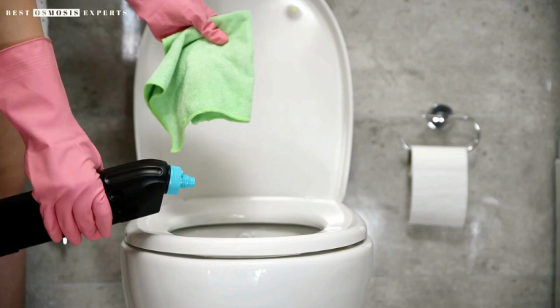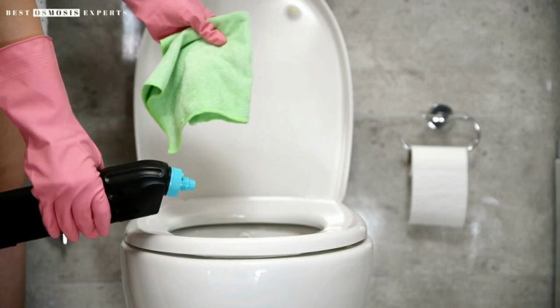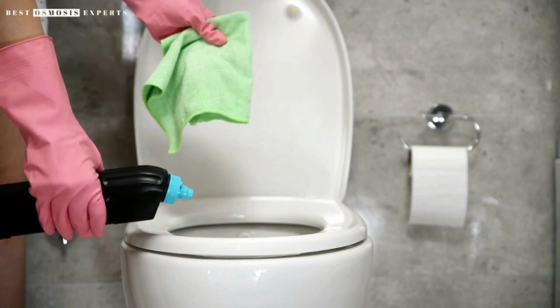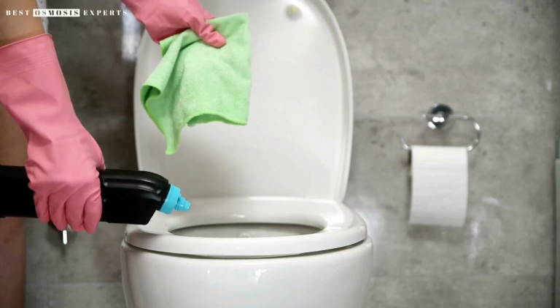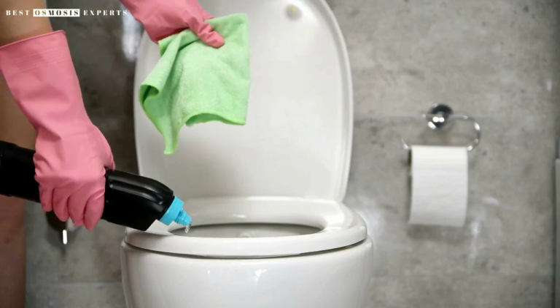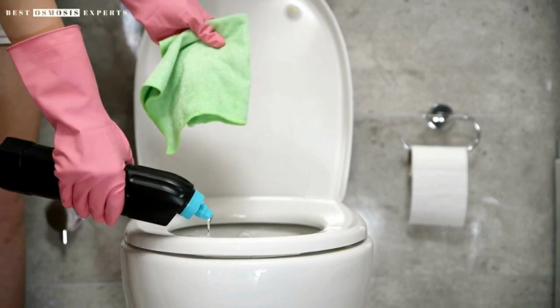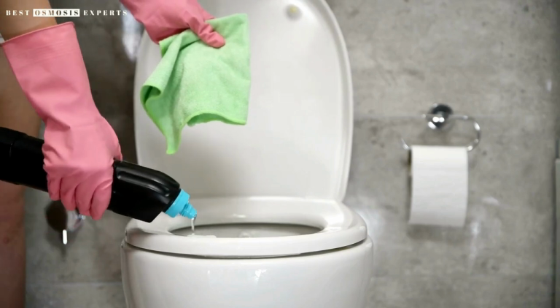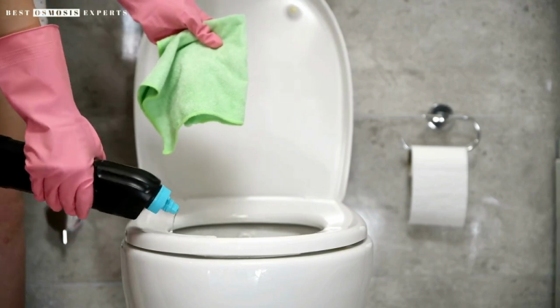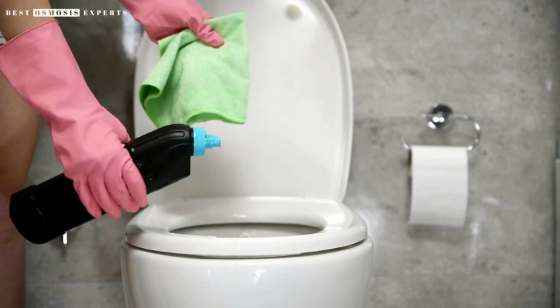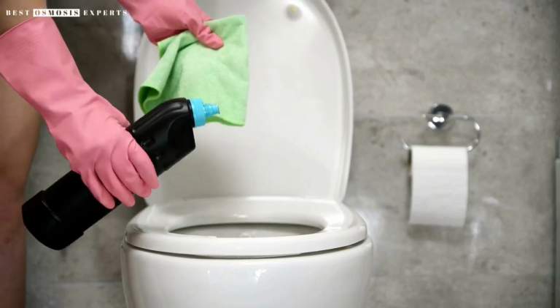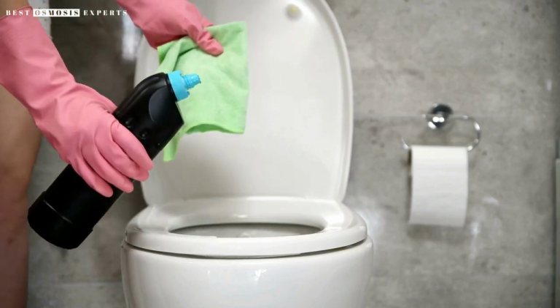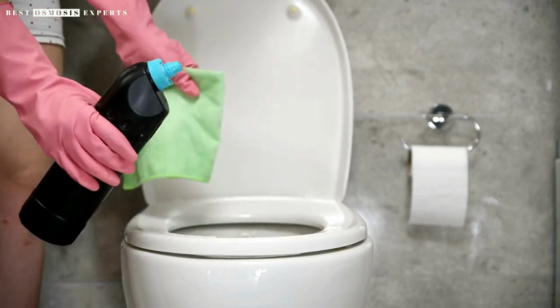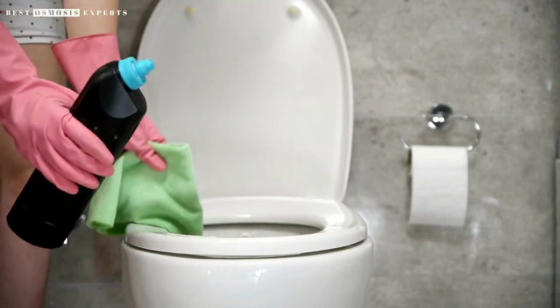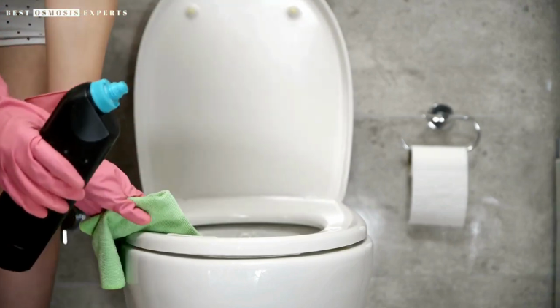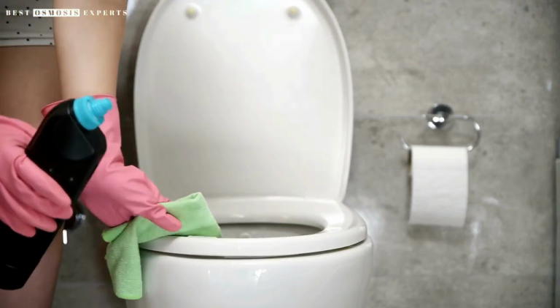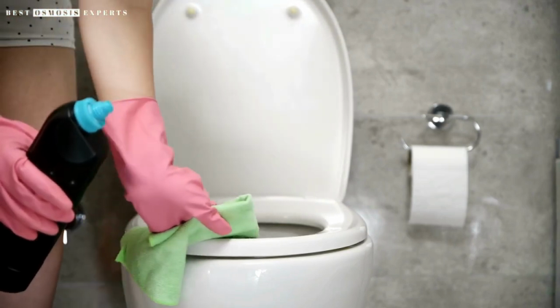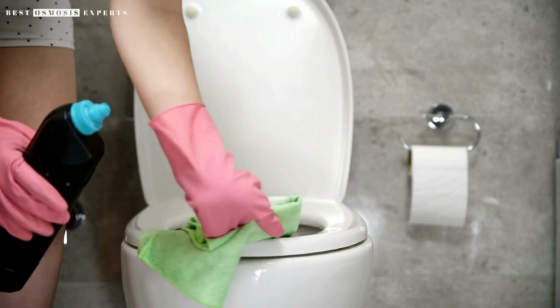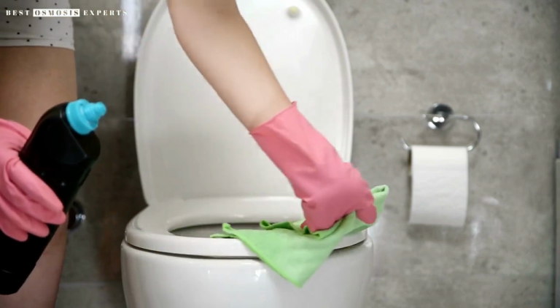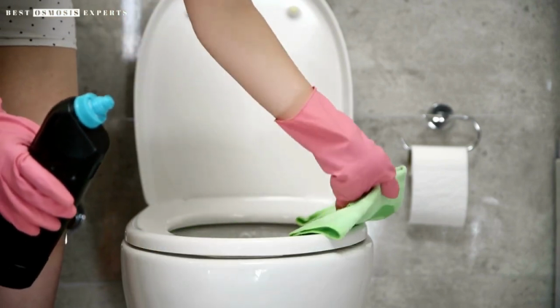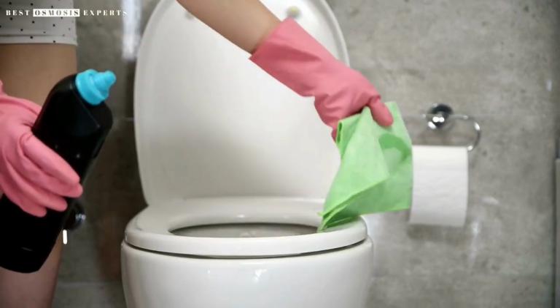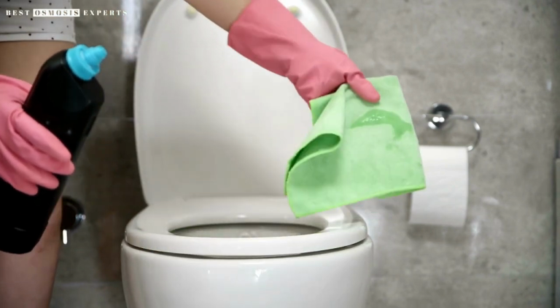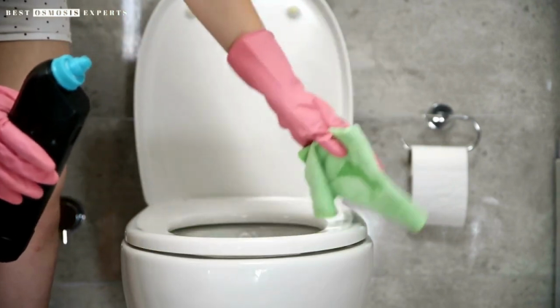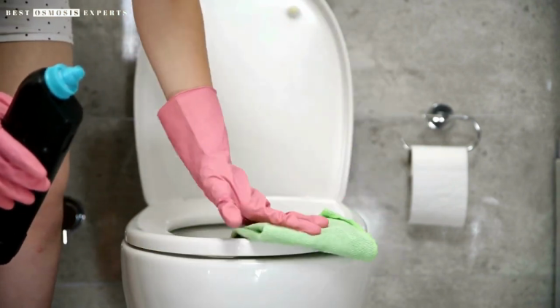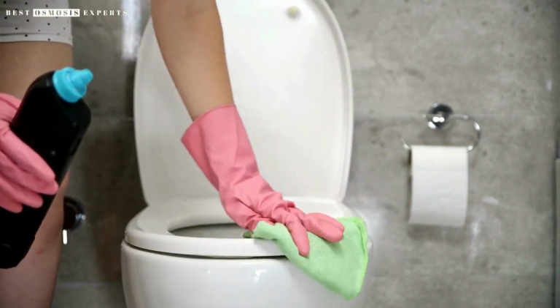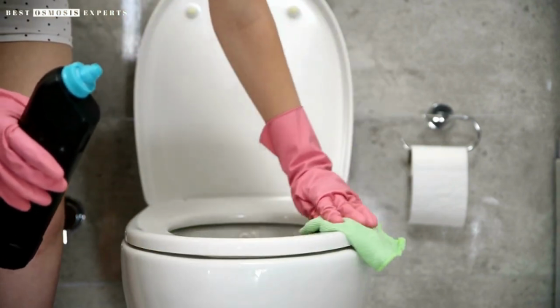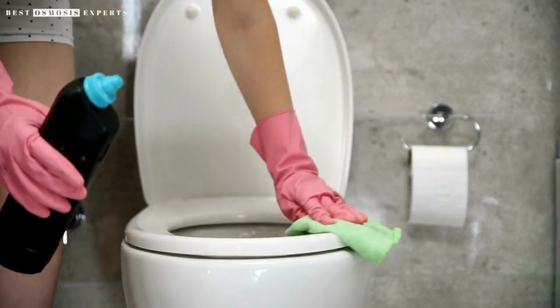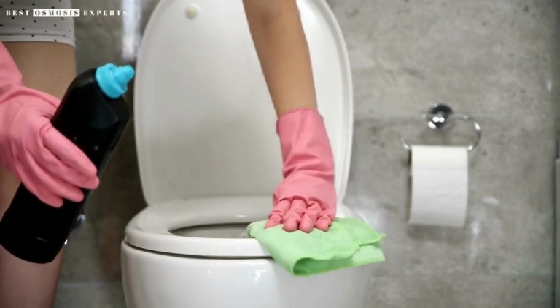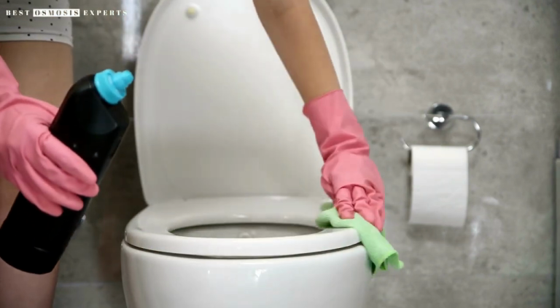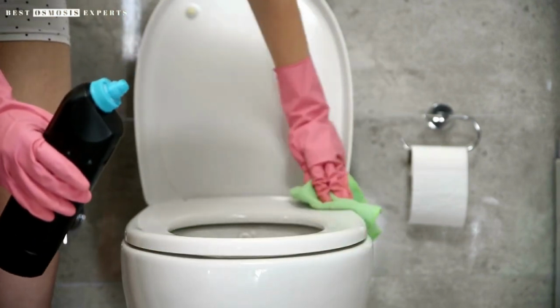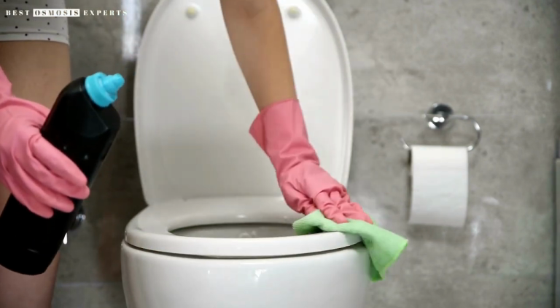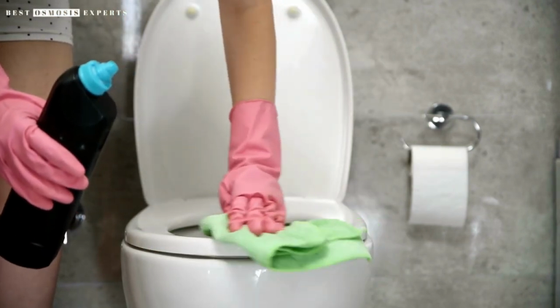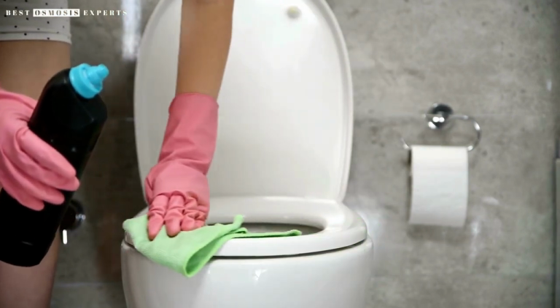Are you tired of dealing with stubborn toilet seat stains? Say goodbye to unsightly marks and hello to a cleaner, more hygienic bathroom with a toilet seat that doesn't stain.